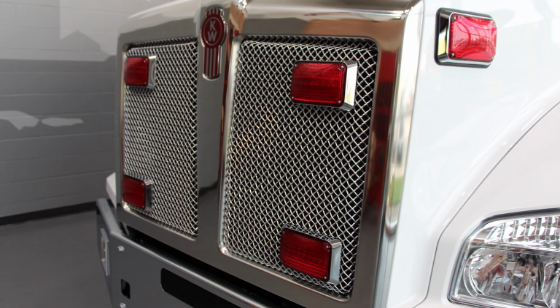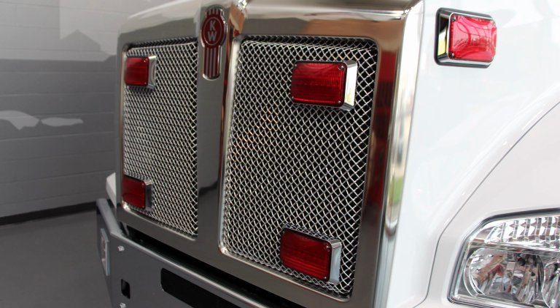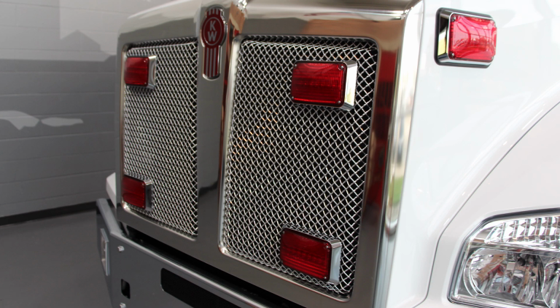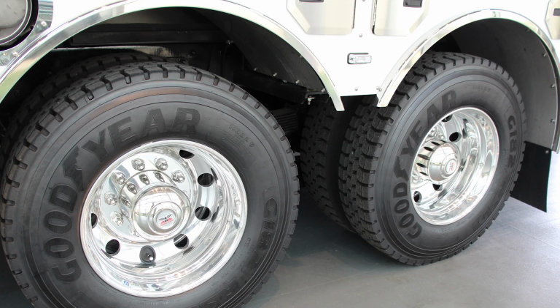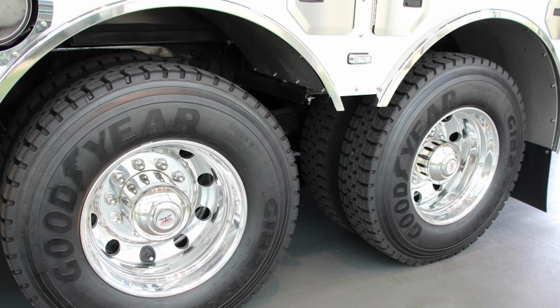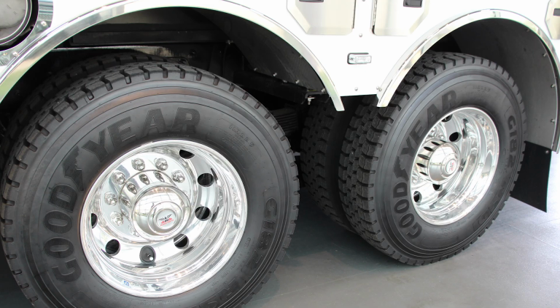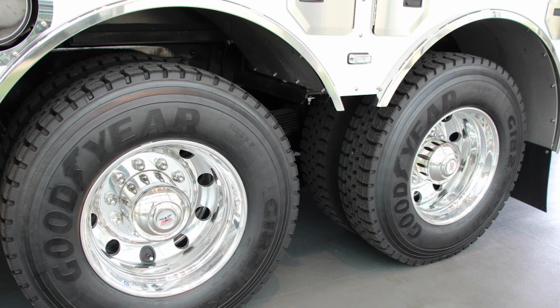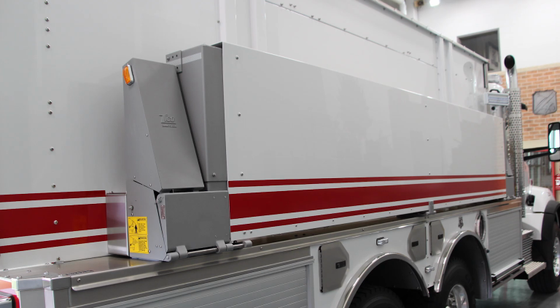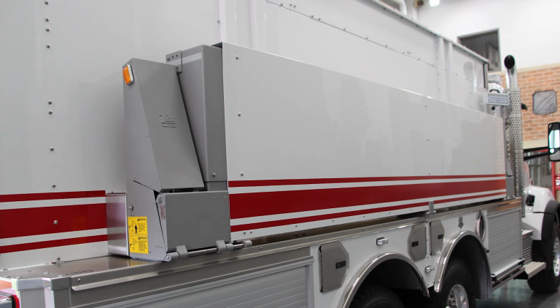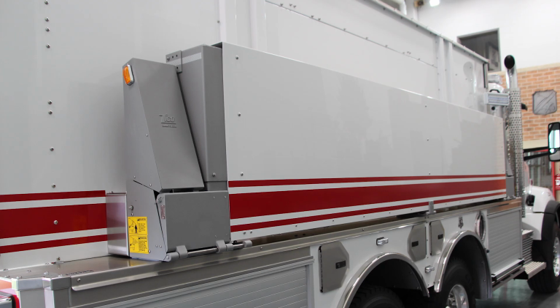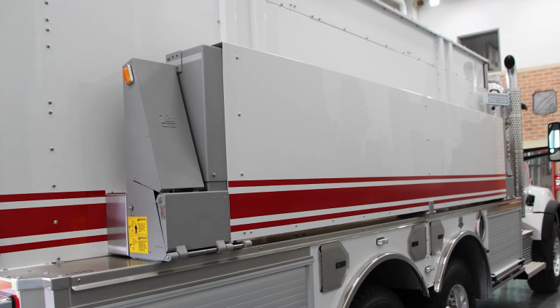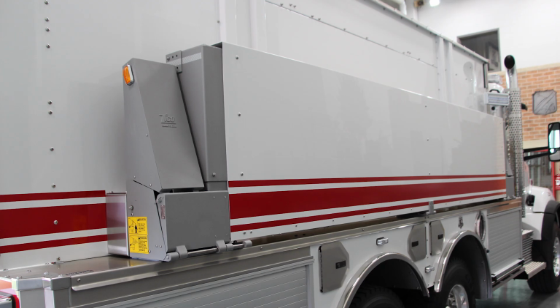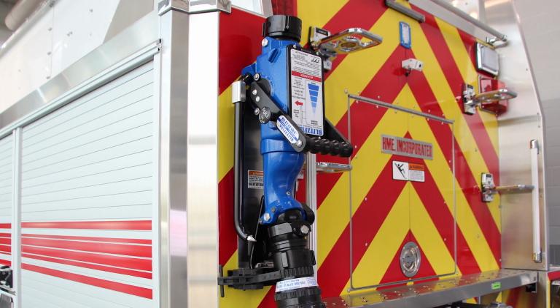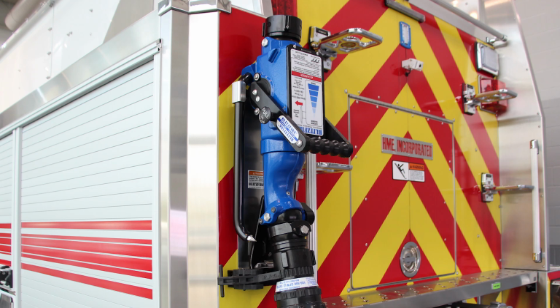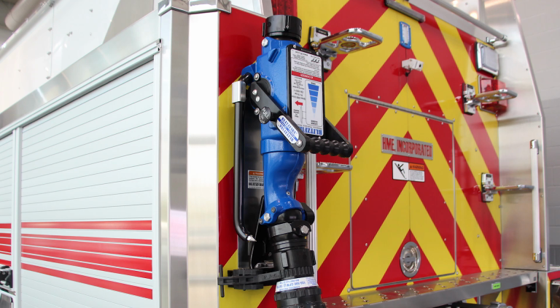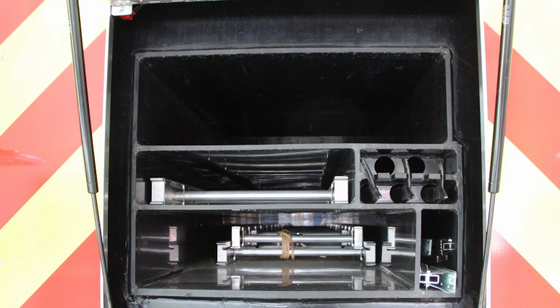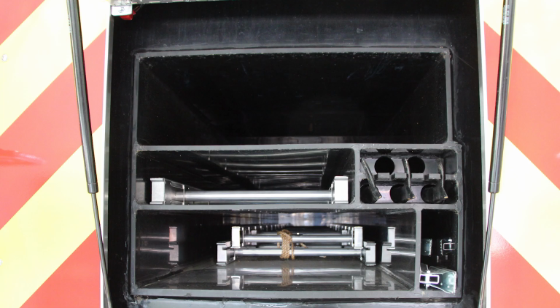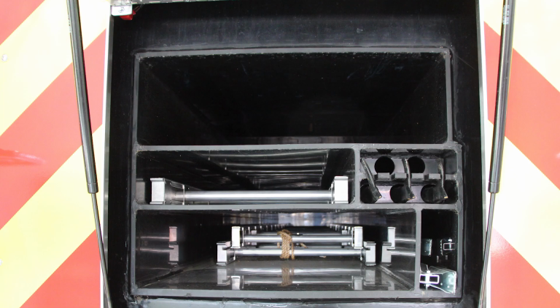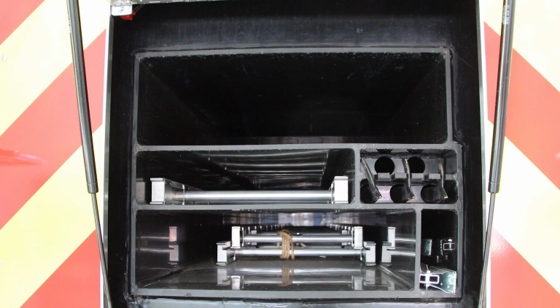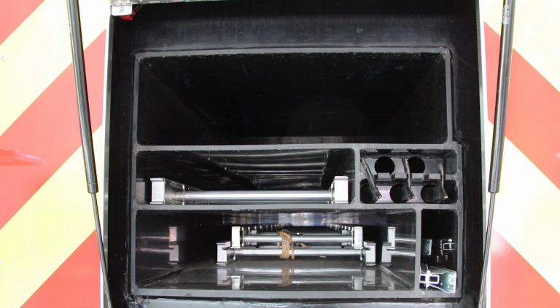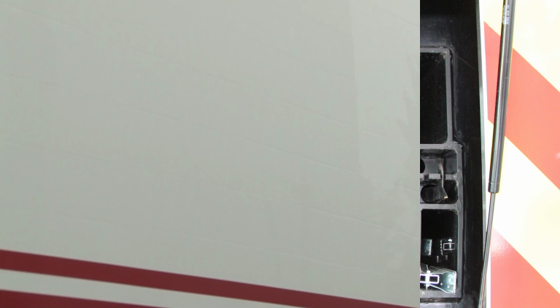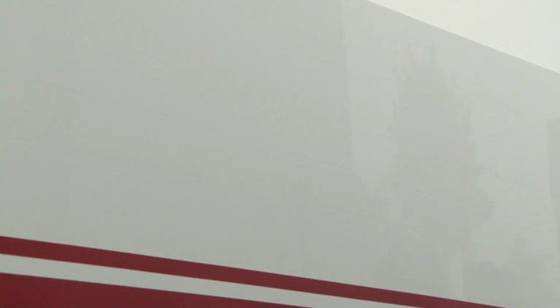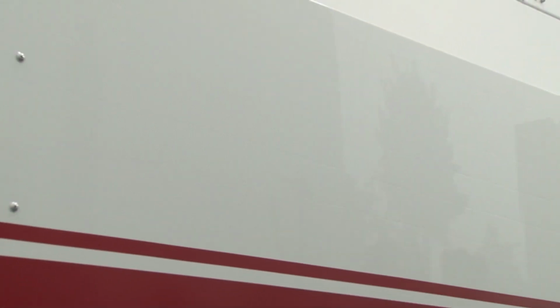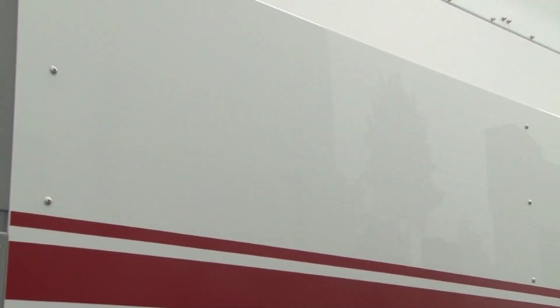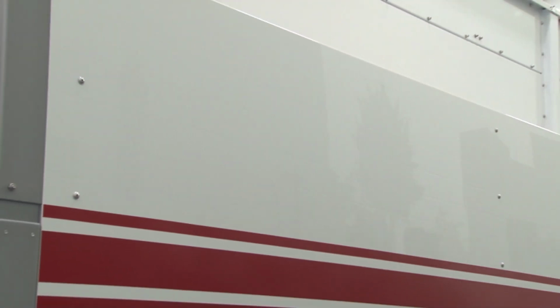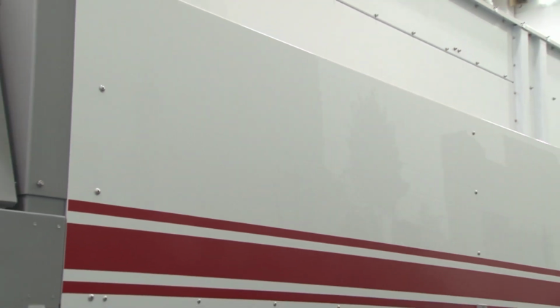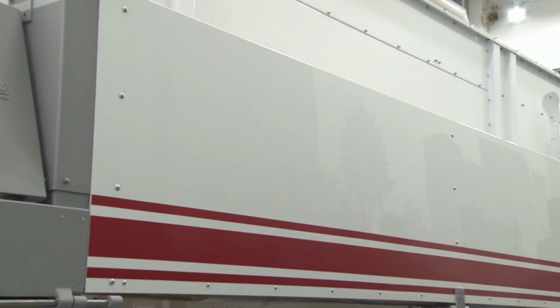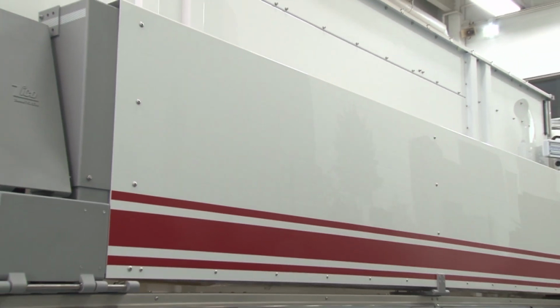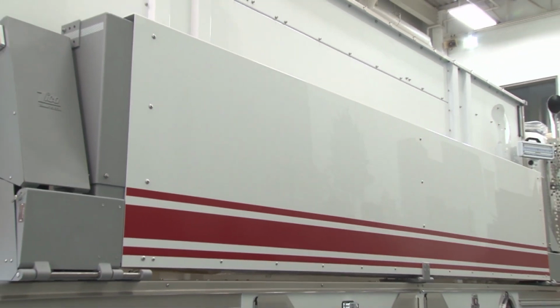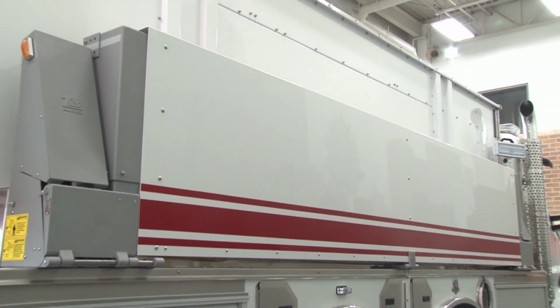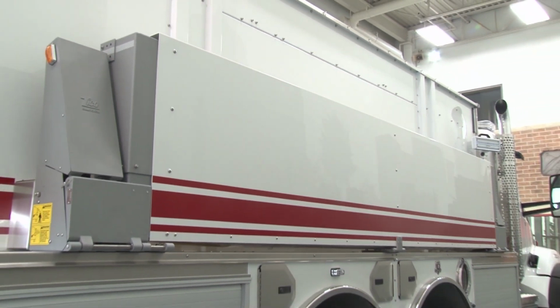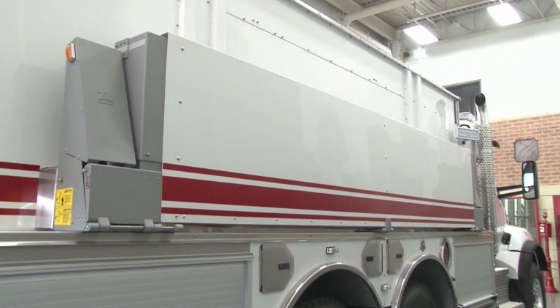This commercial tanker has a 3,000-gallon water tank with through storage for ladders. It also features a fold-out tank and a 1,000-gallon-per-minute side mount pump.